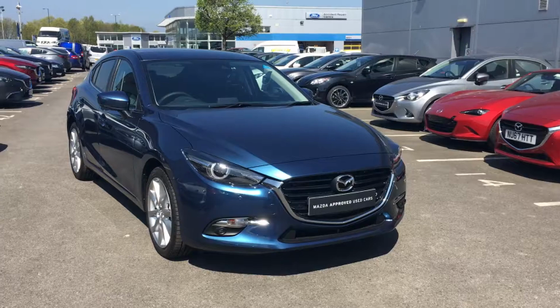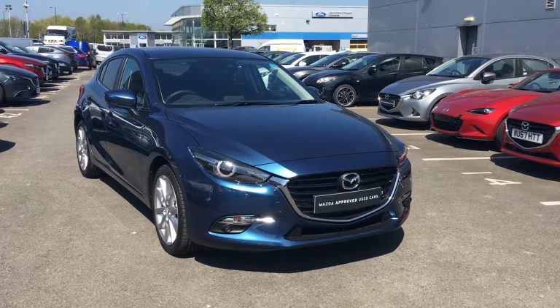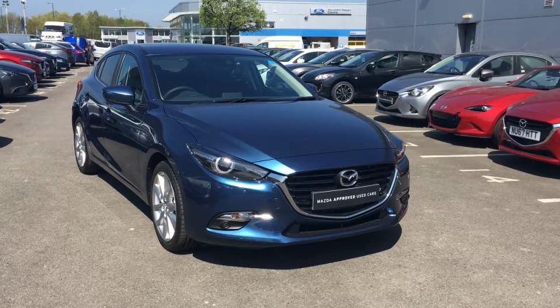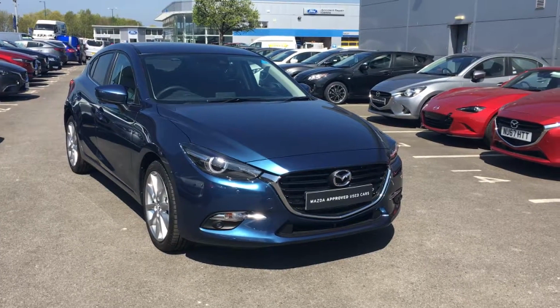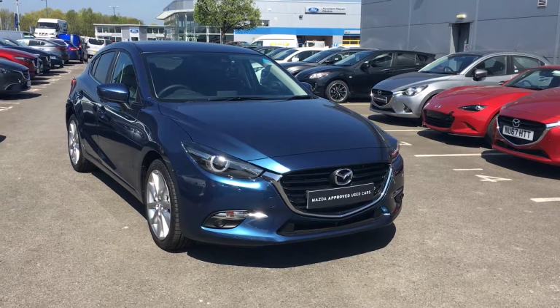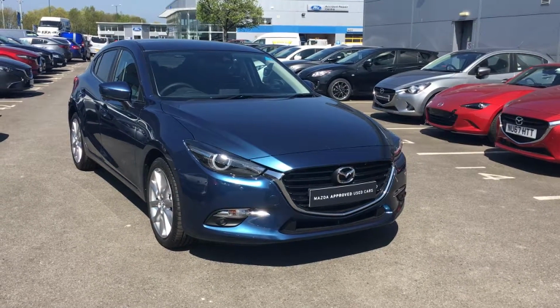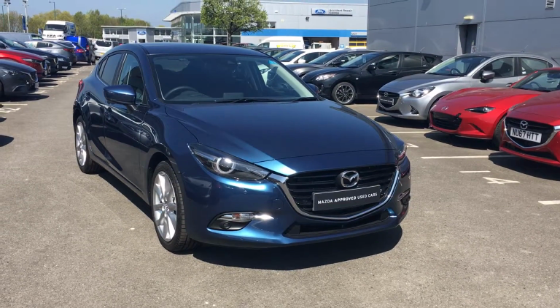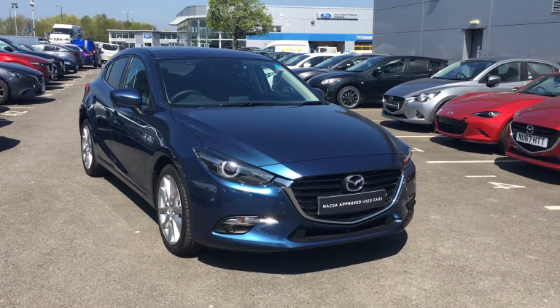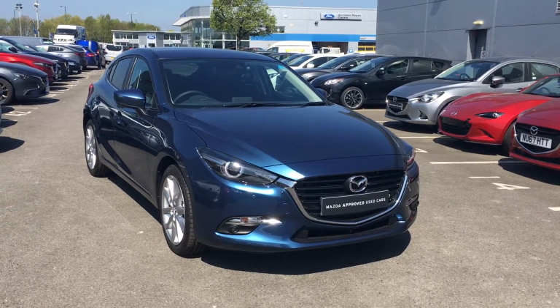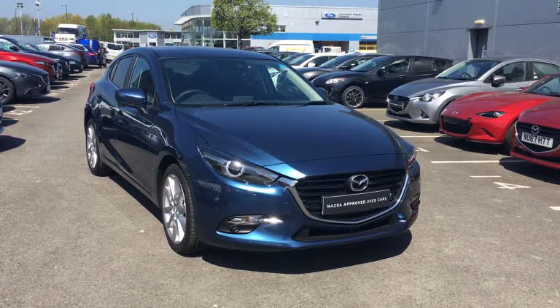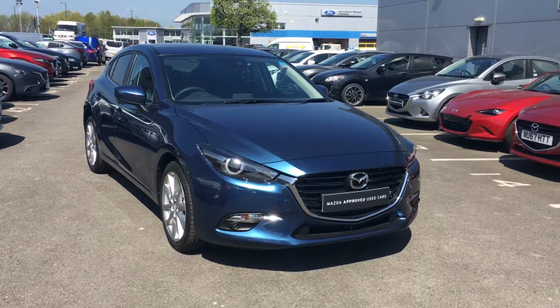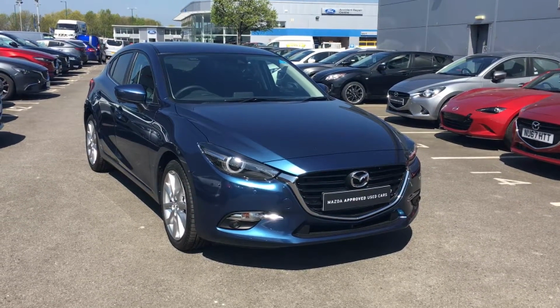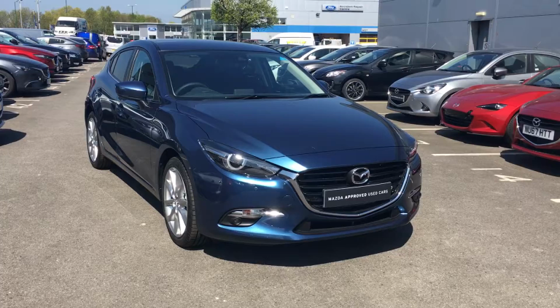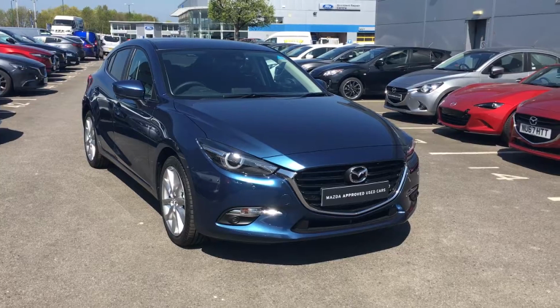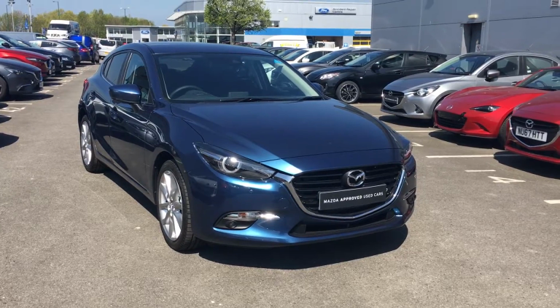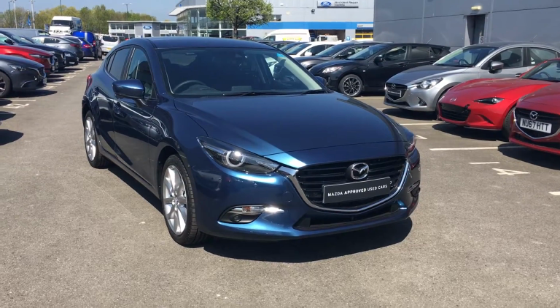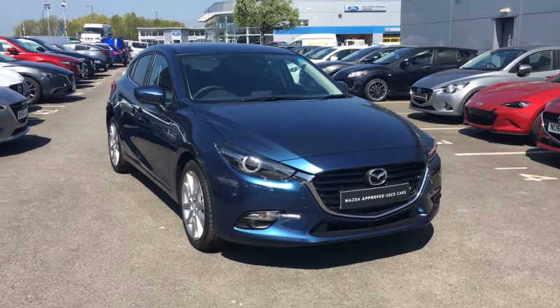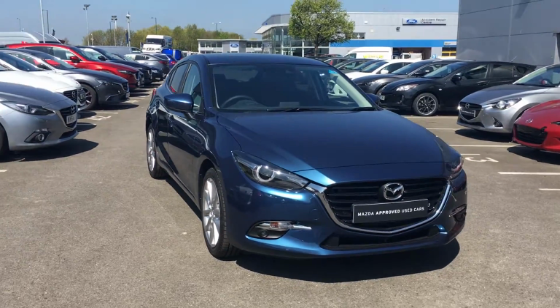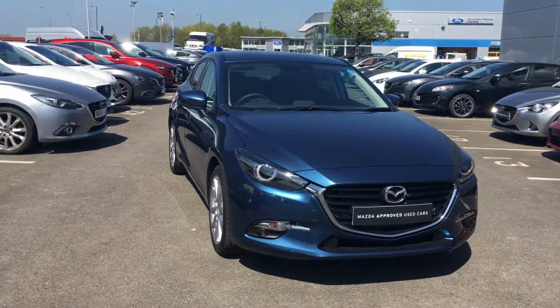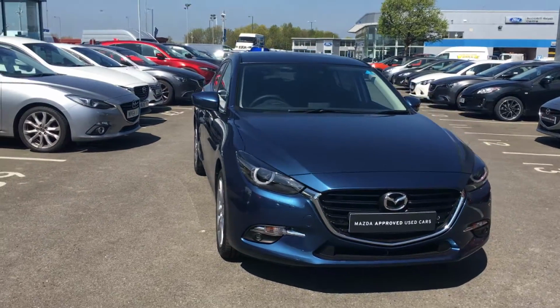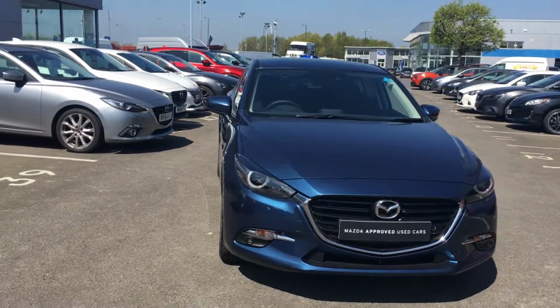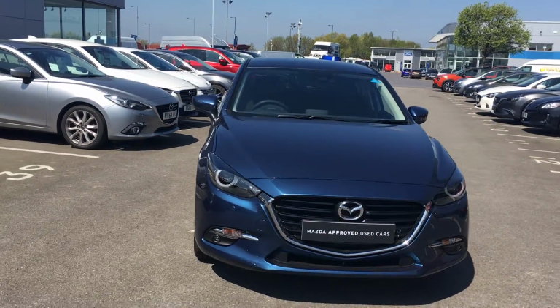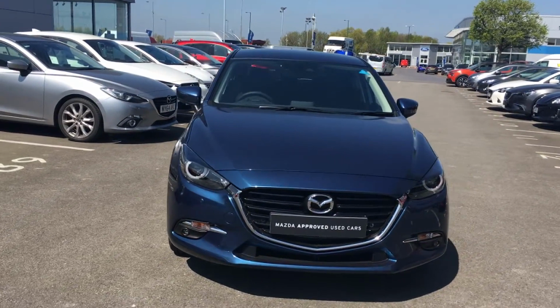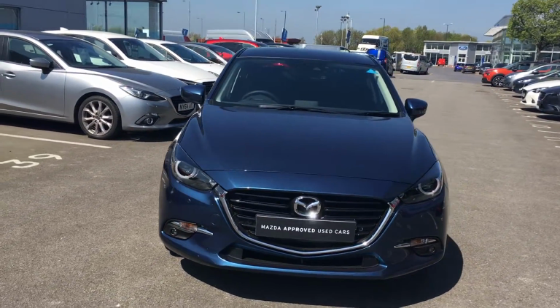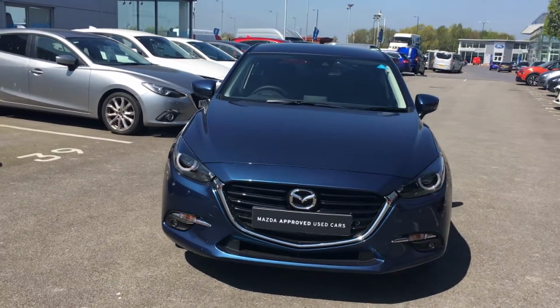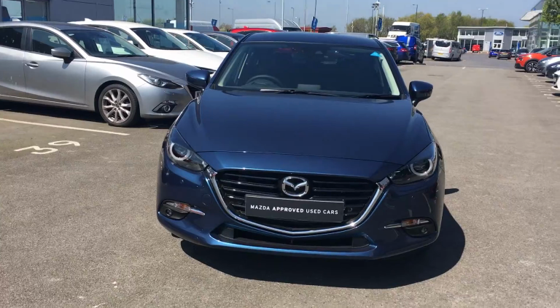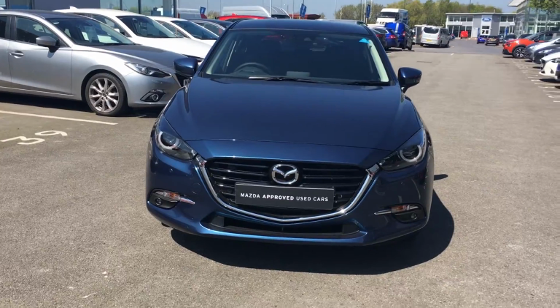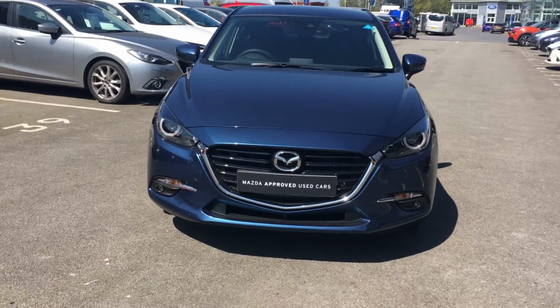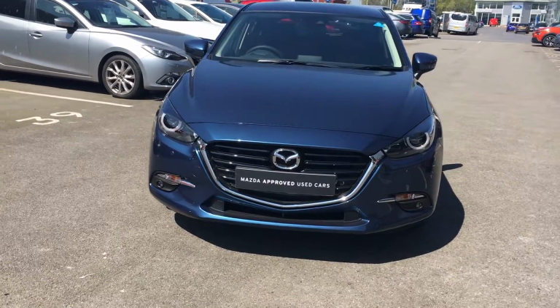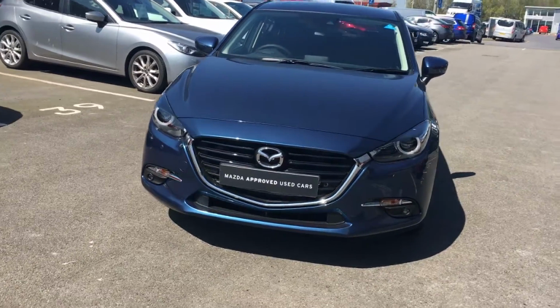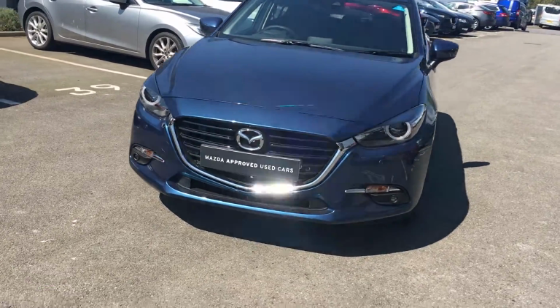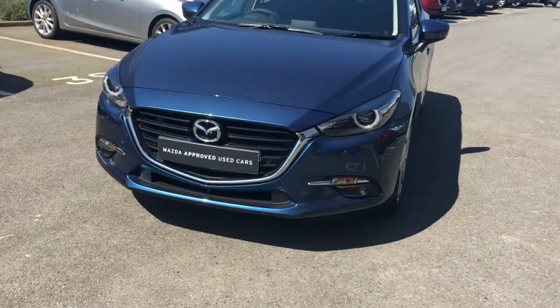Hello and welcome to Jennings. Today's presentation is on this 2018 plate Mazda 3 Sport Nav, finished in our Eternal Blue color. It comes with daytime running lights and front-facing fog lights.